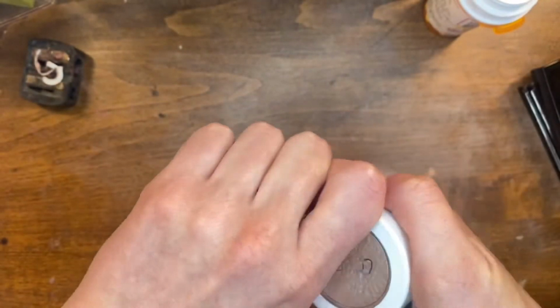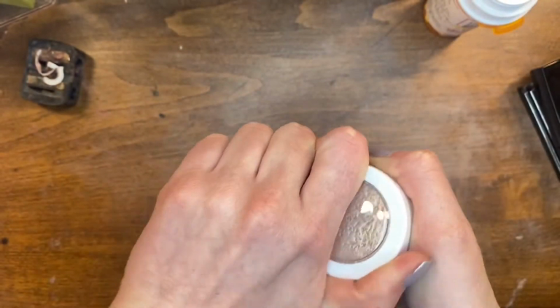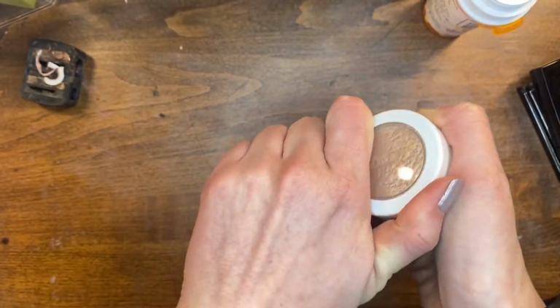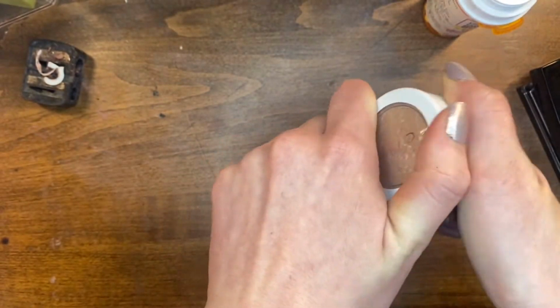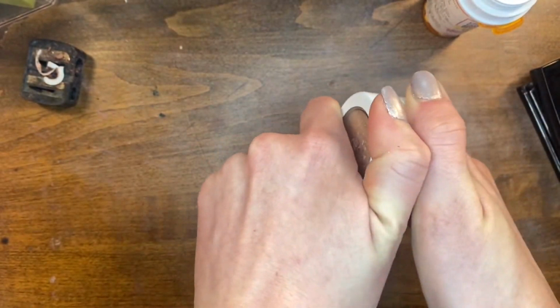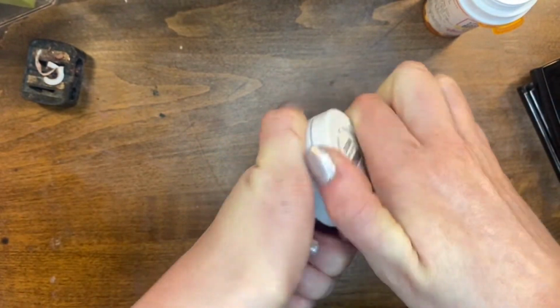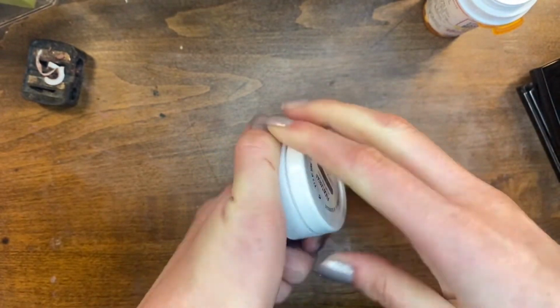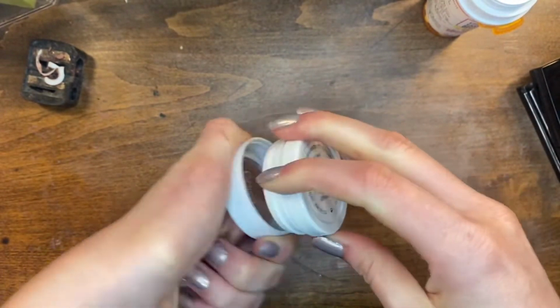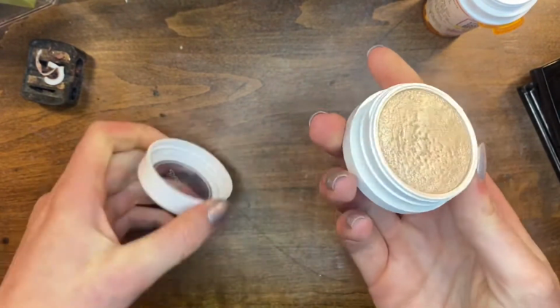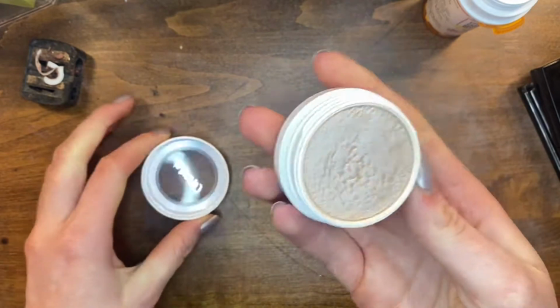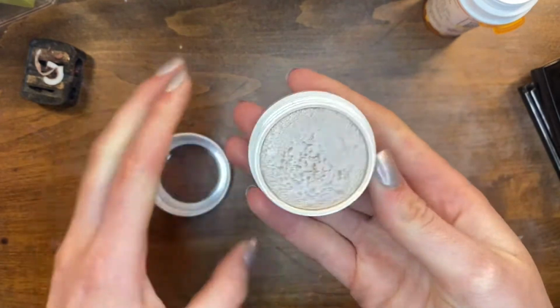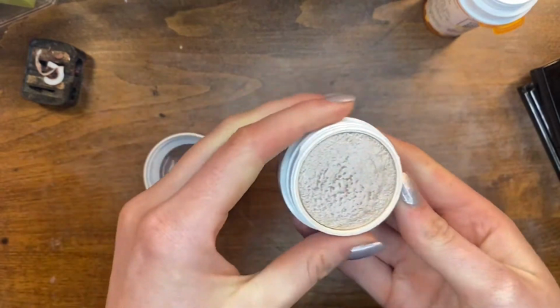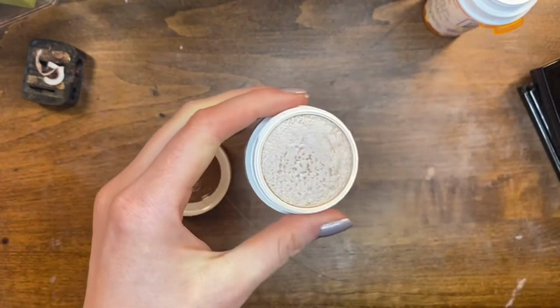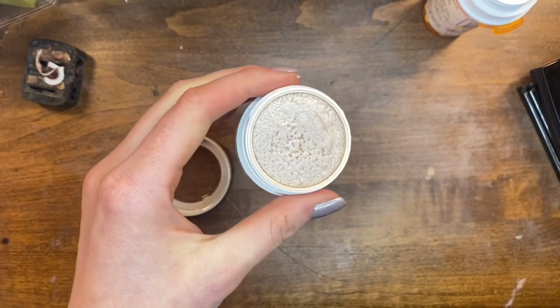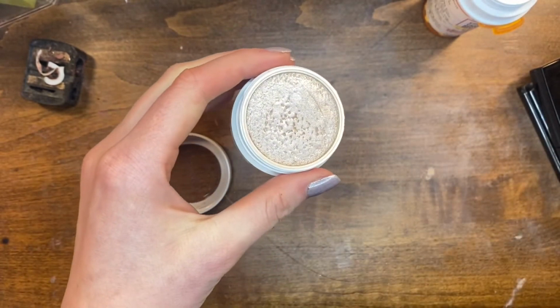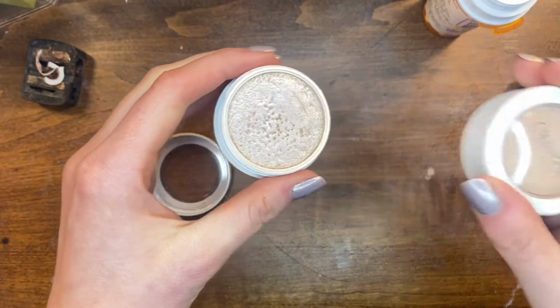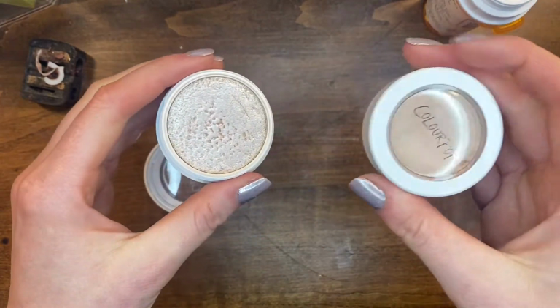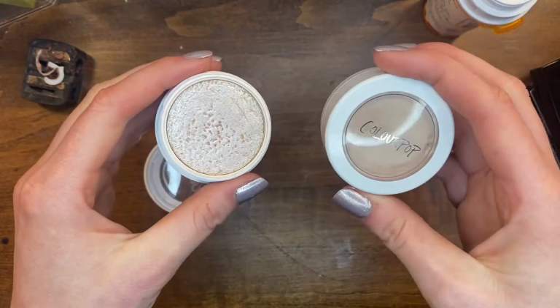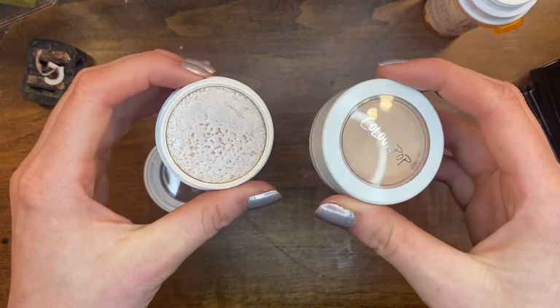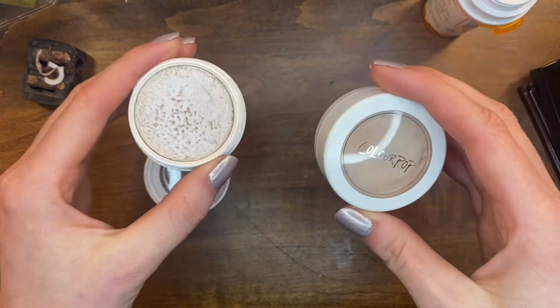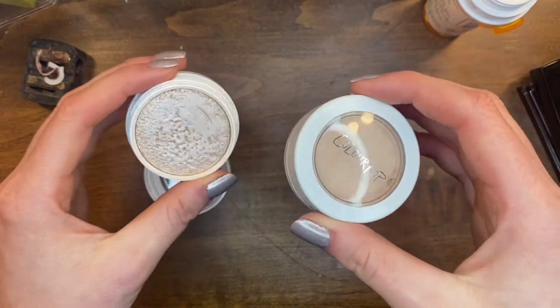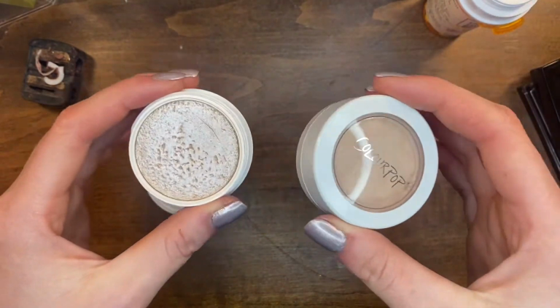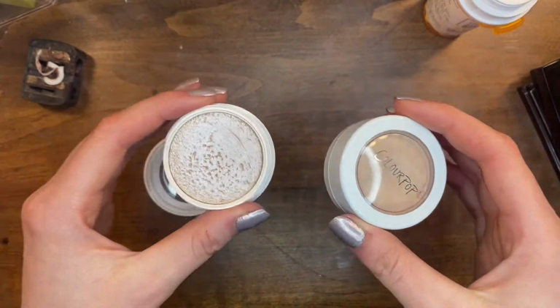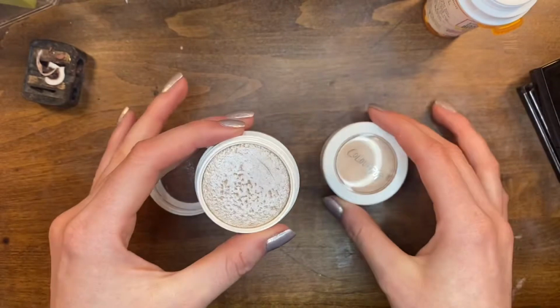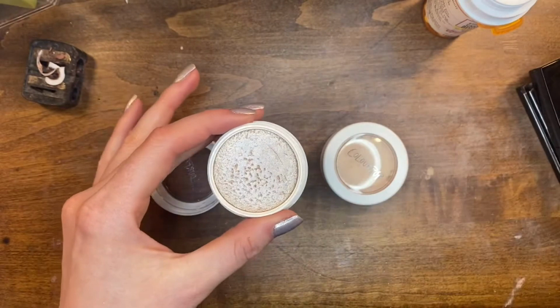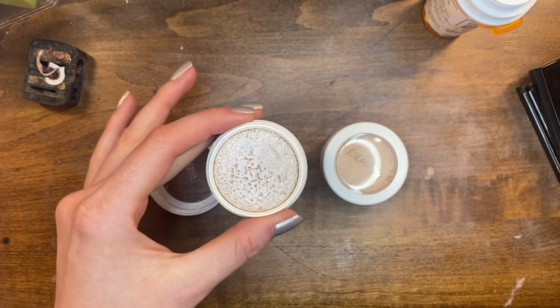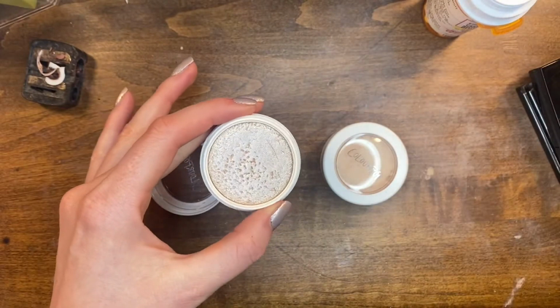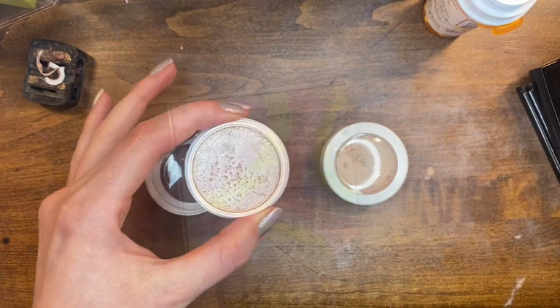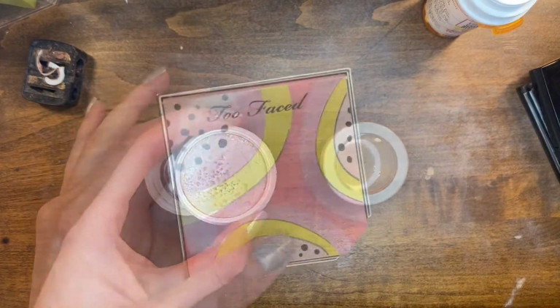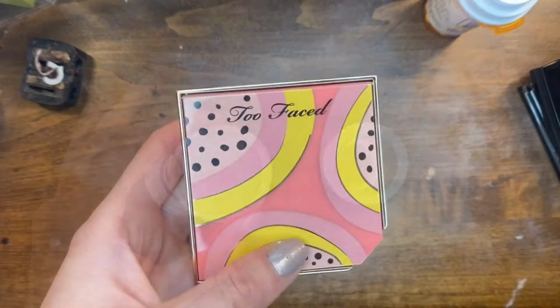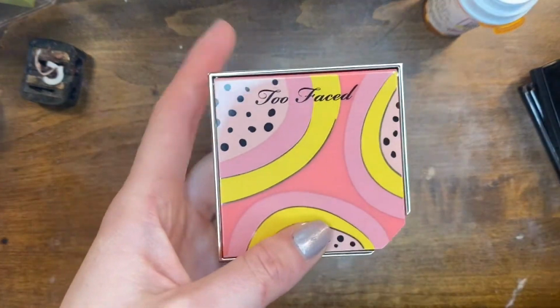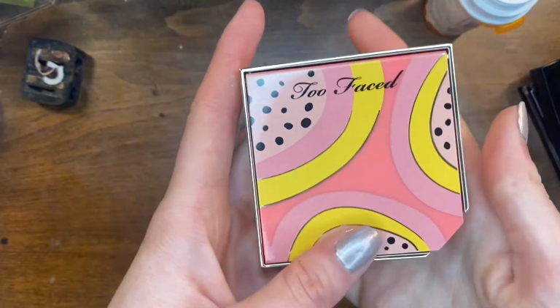This is my ColourPop Super Shock highlighter in Flexitarian, and I also have Lunch Money. These are bomb — they are so good and I am definitely keeping these.